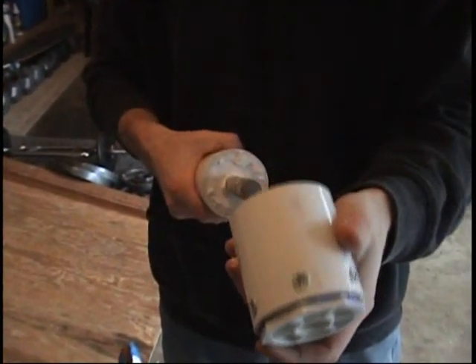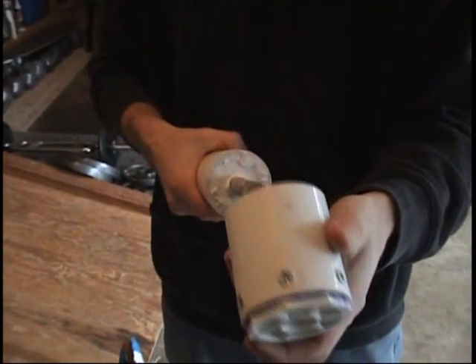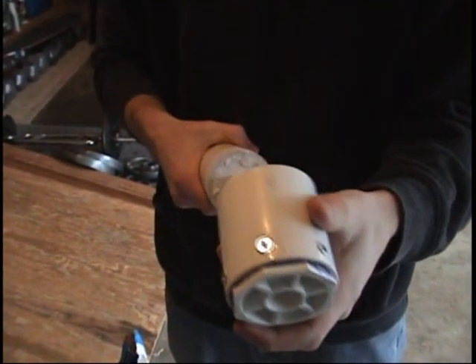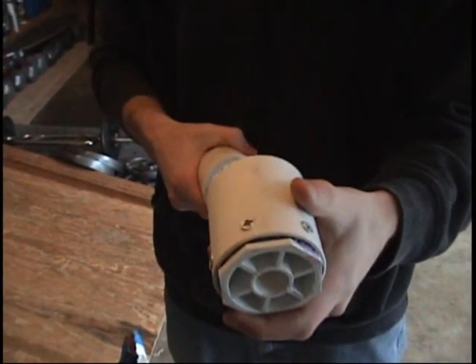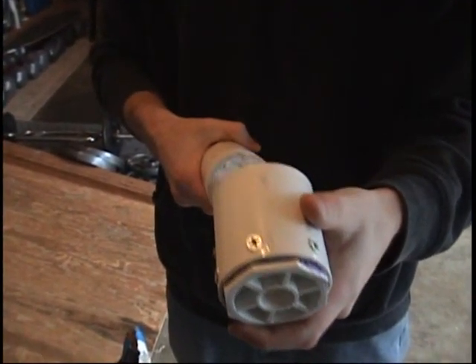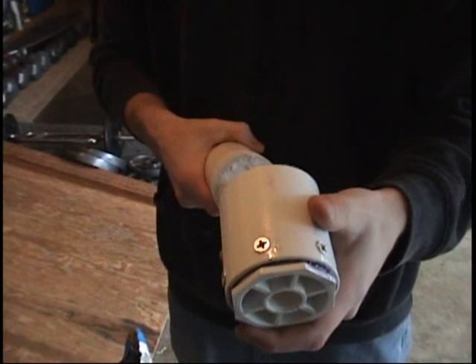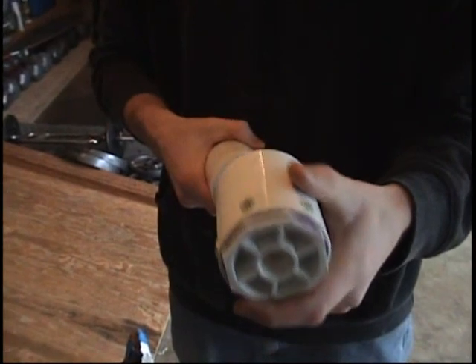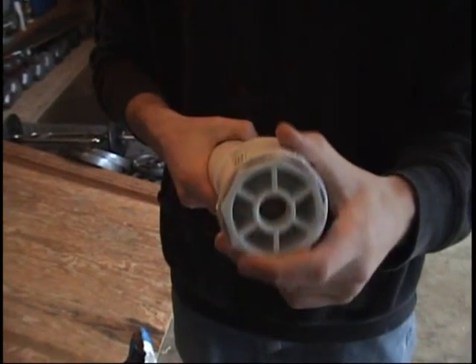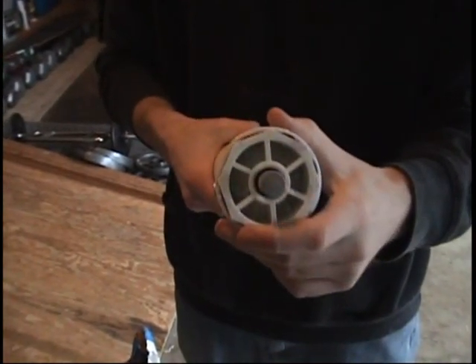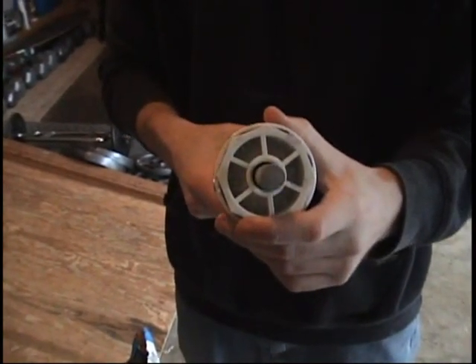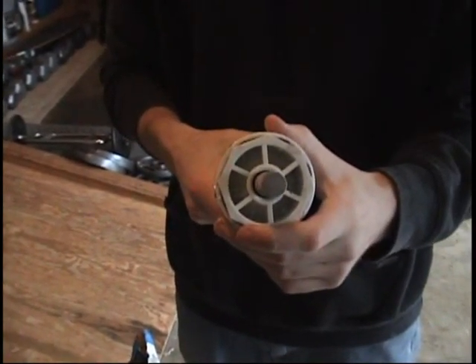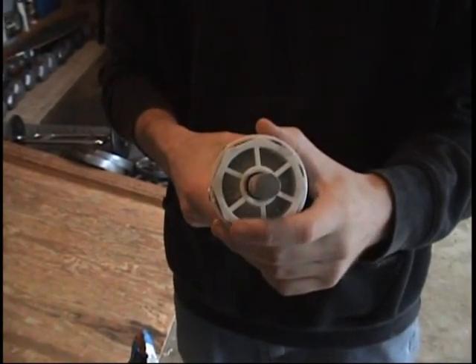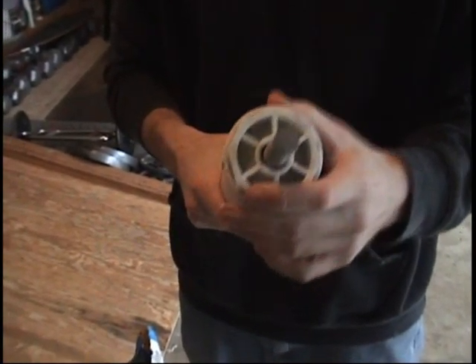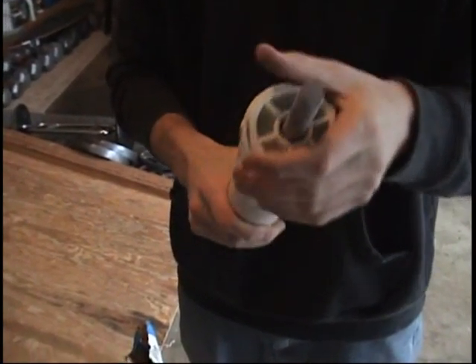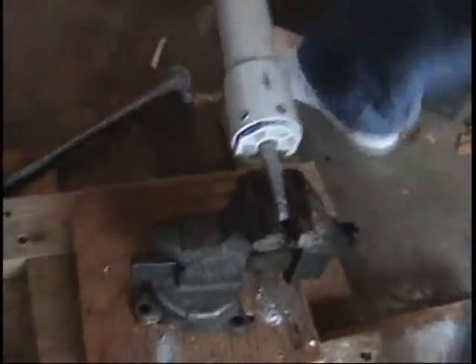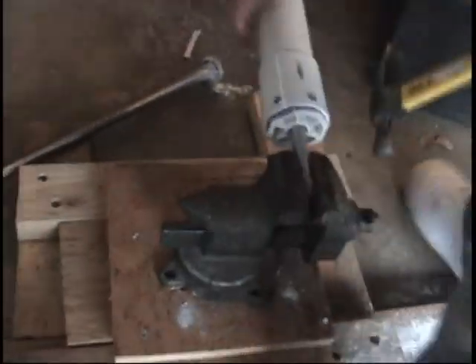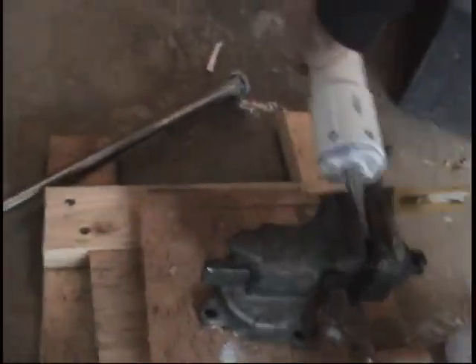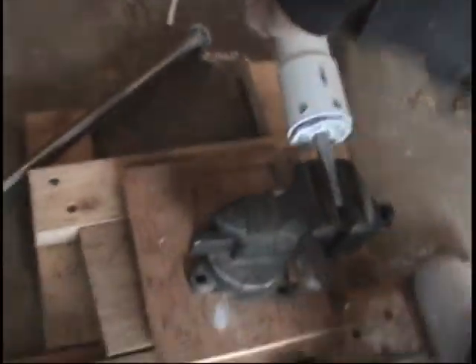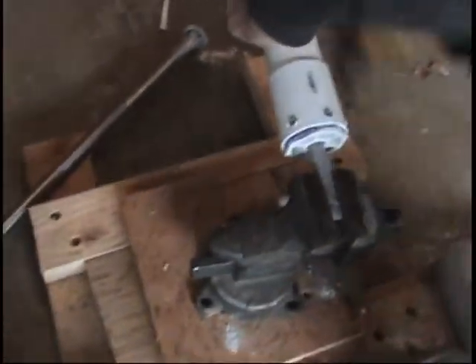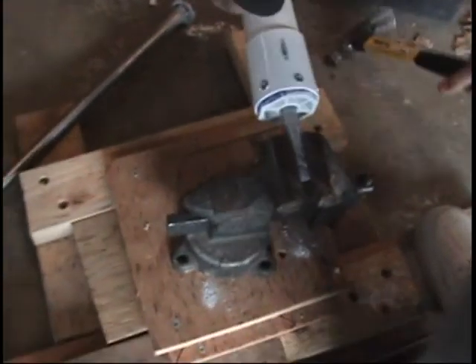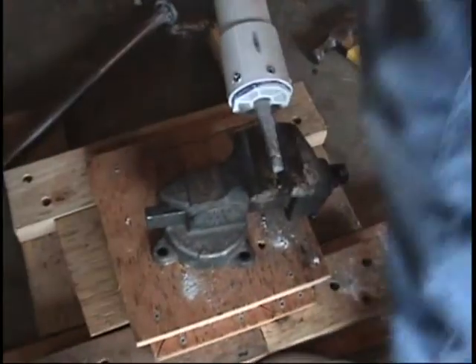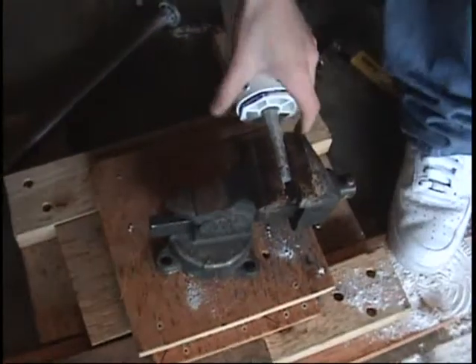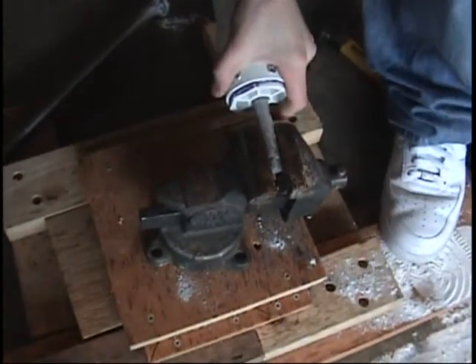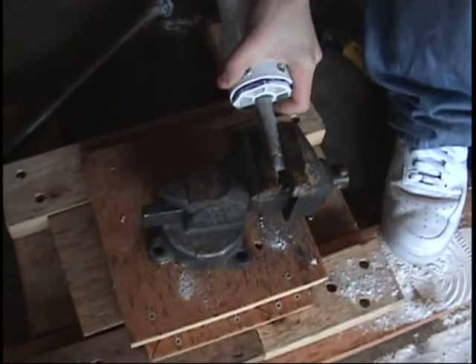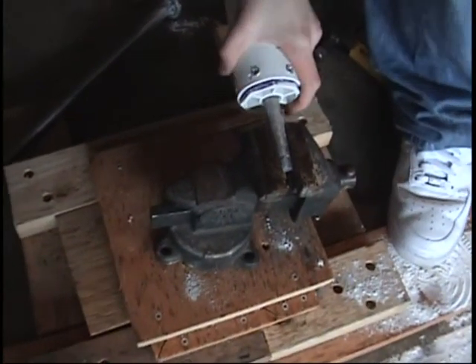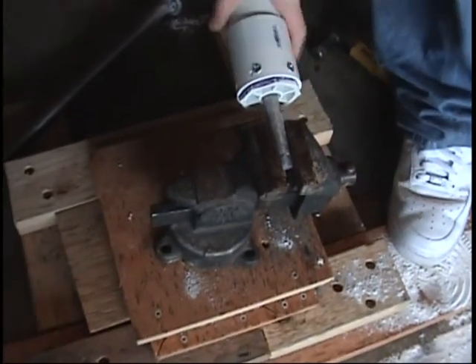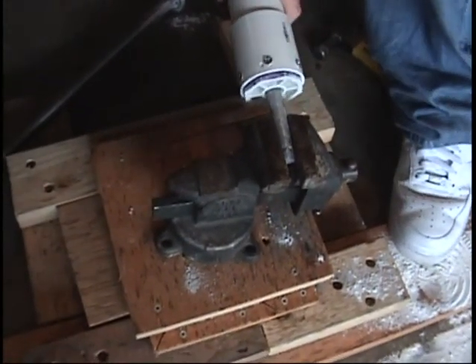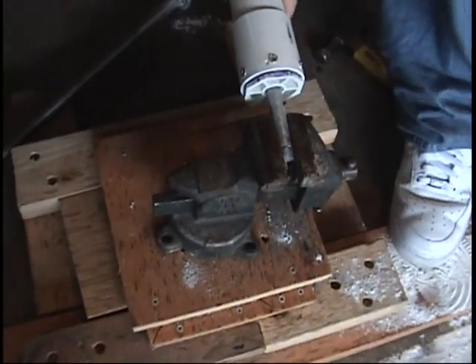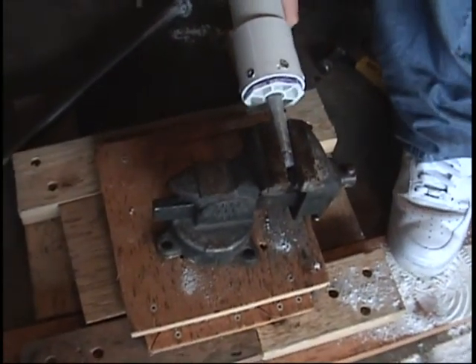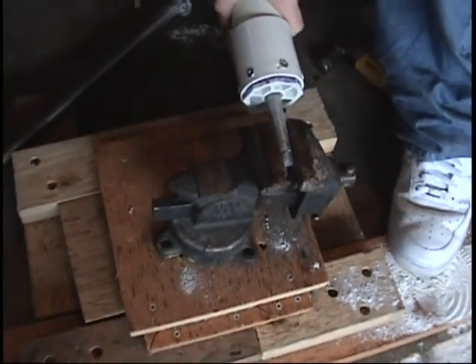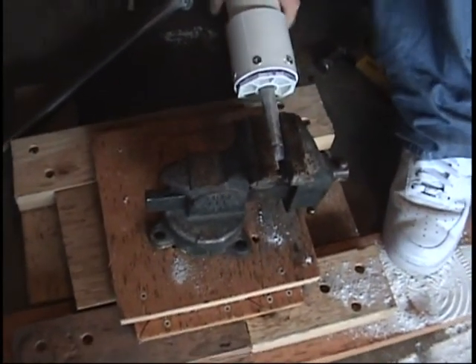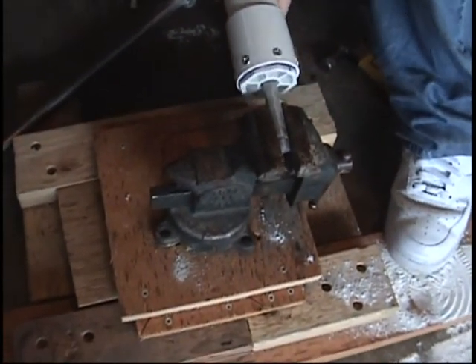Now slip a guide around the core rod to stabilize it before you pull it out. Clamp the rod into a vise, and twist it hard until the rod comes out.